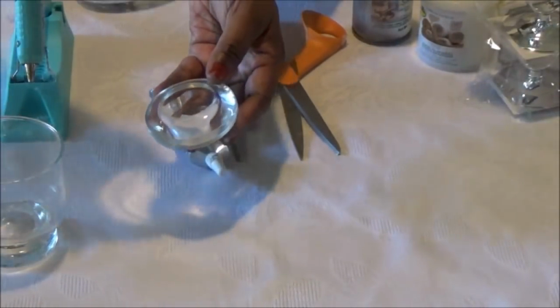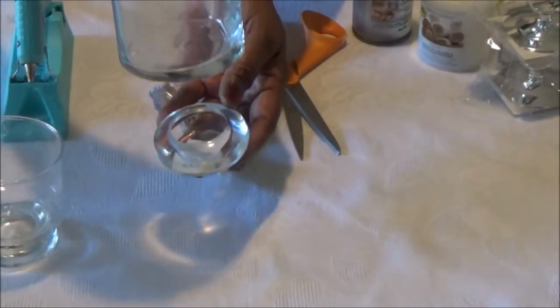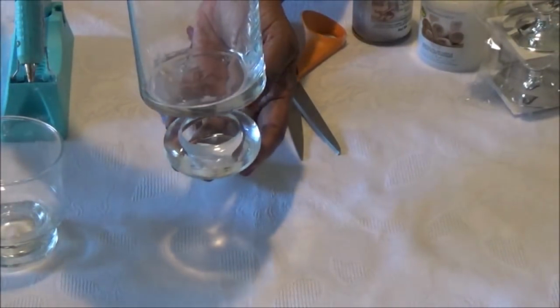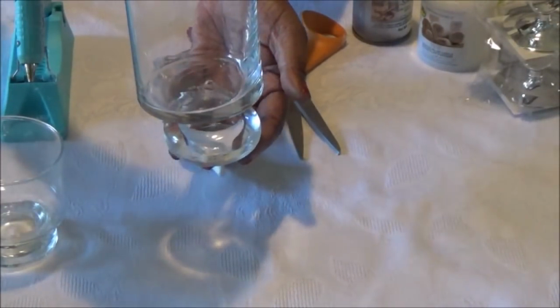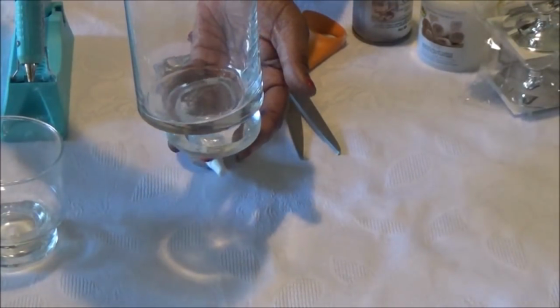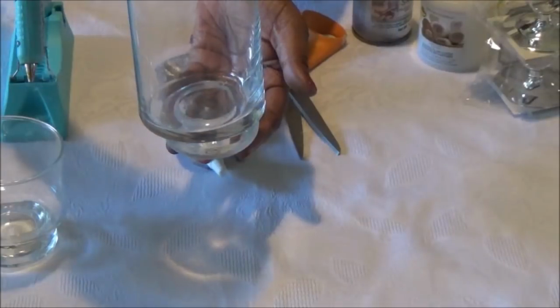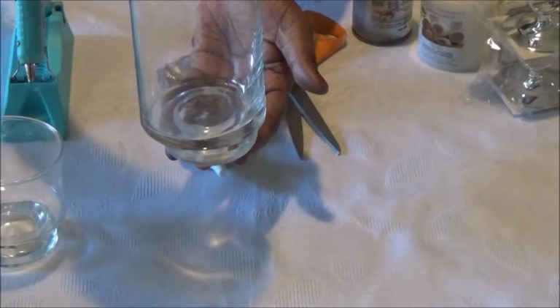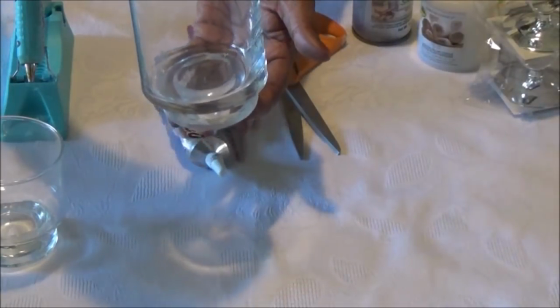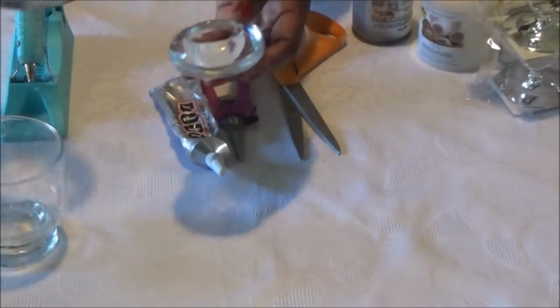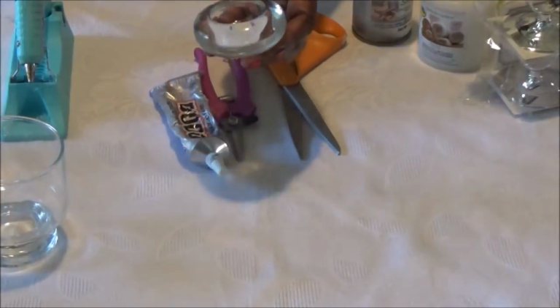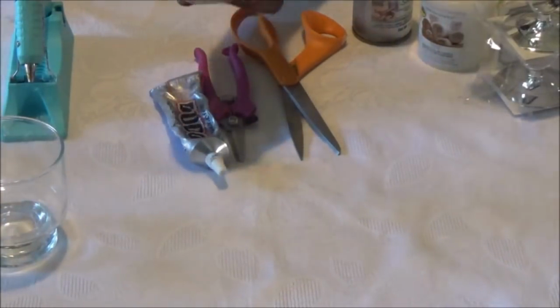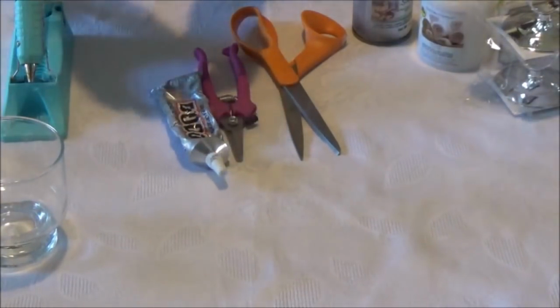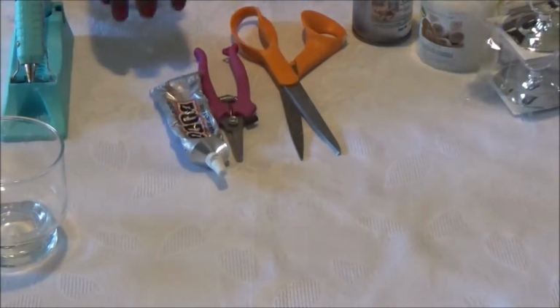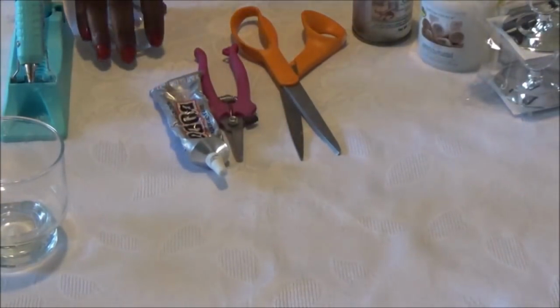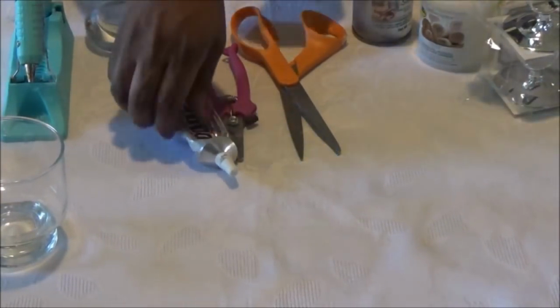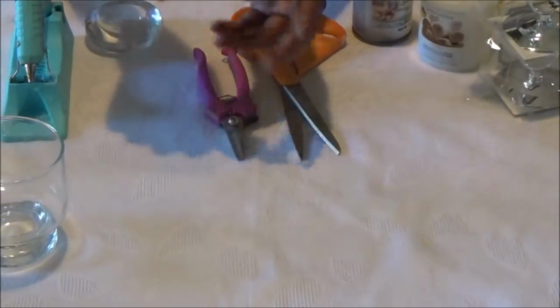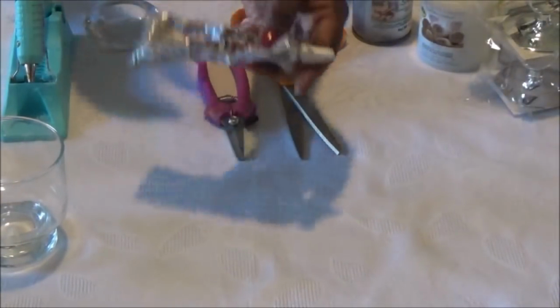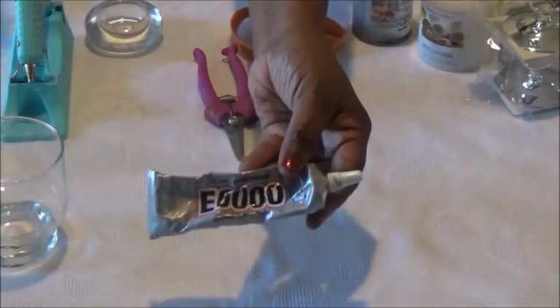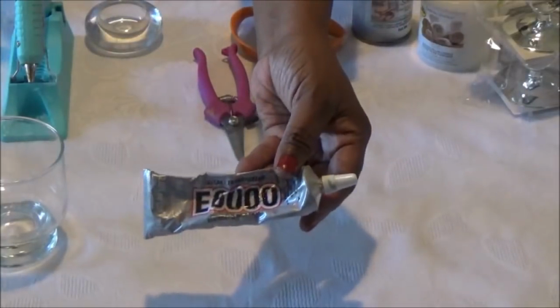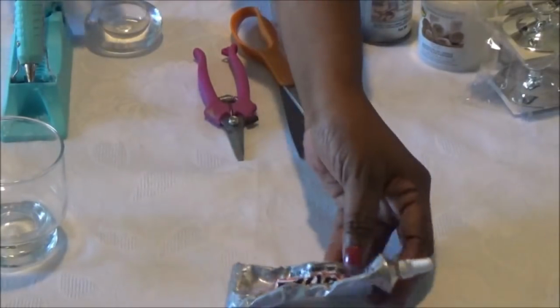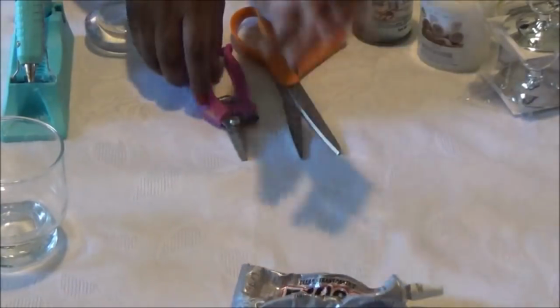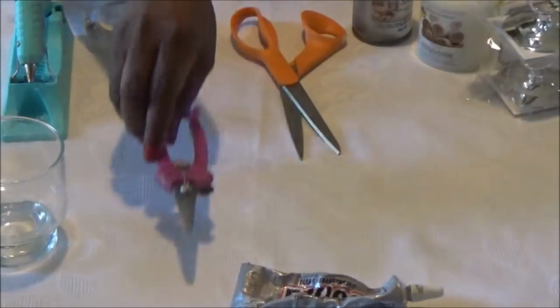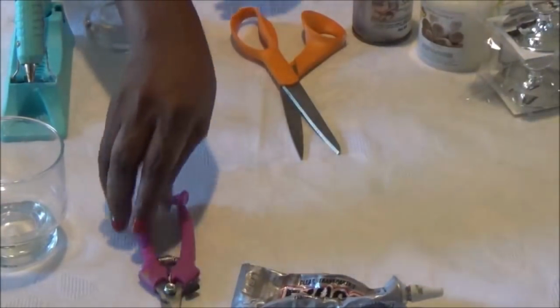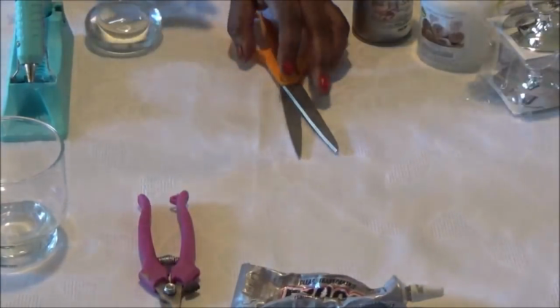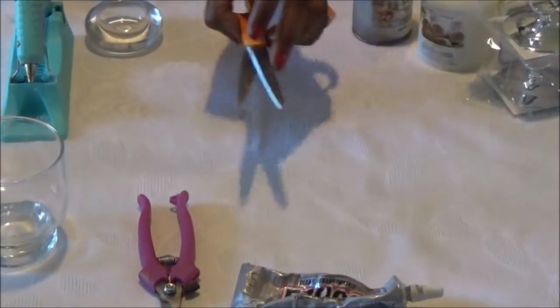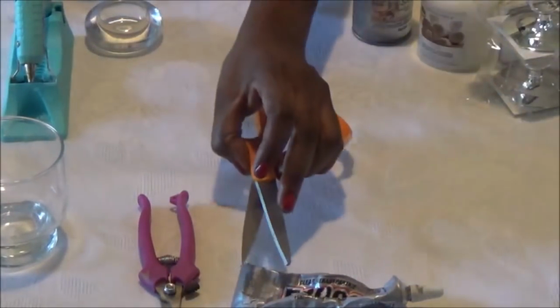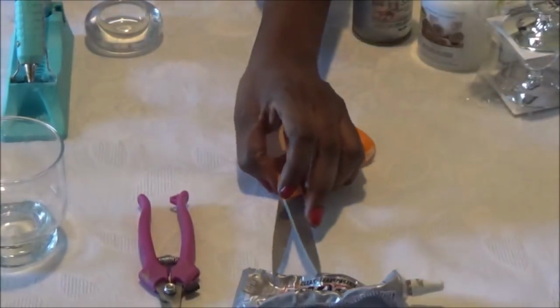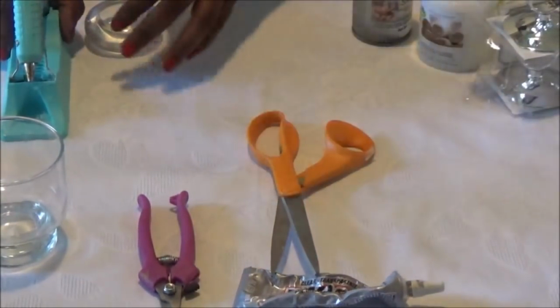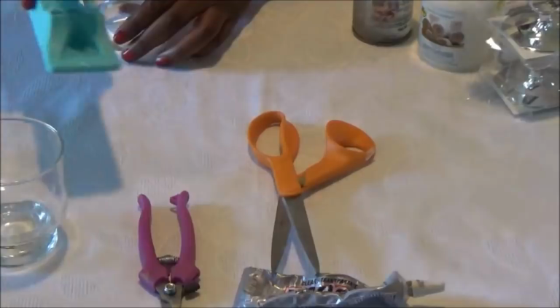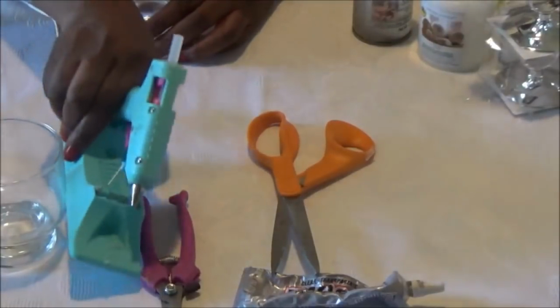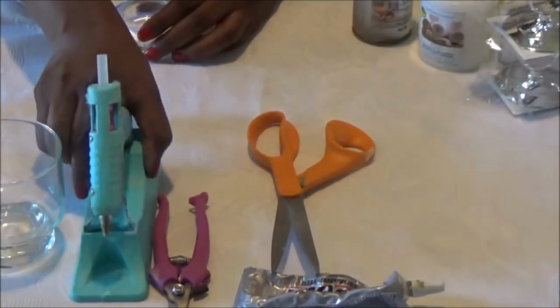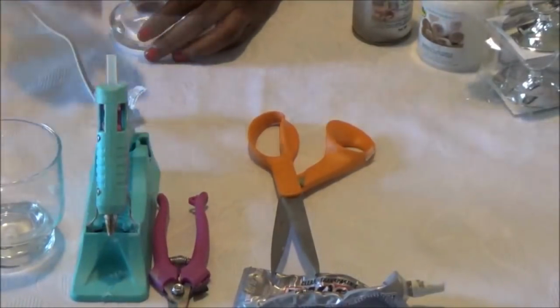This small candle holder will be added to the larger vase so that it will match the two smaller glasses. You'll also need E6000 glue, wire cutter, scissors, and a glue gun. So let's get started.